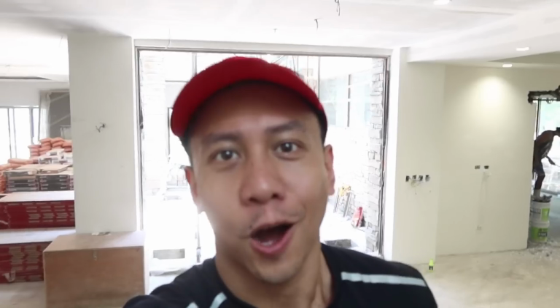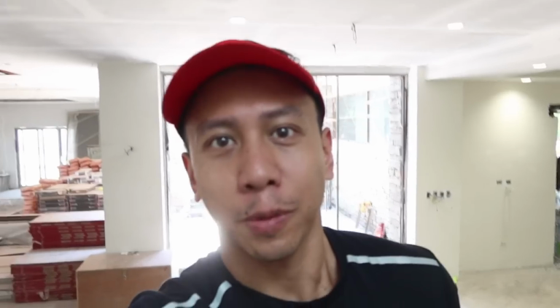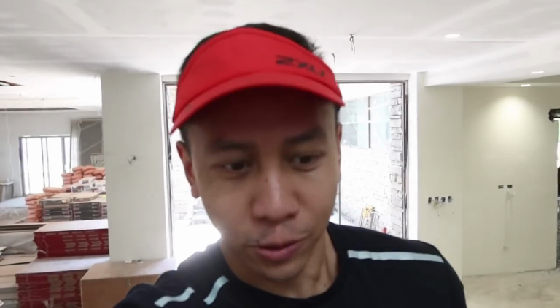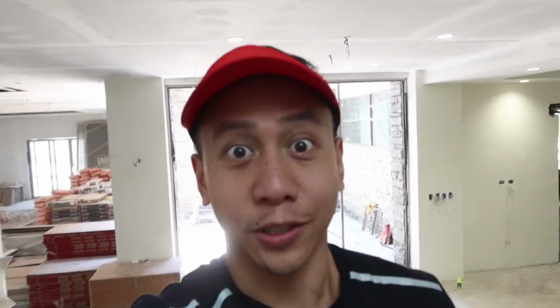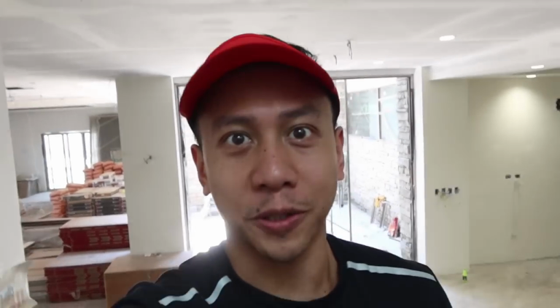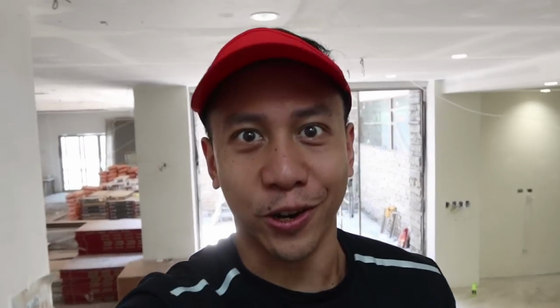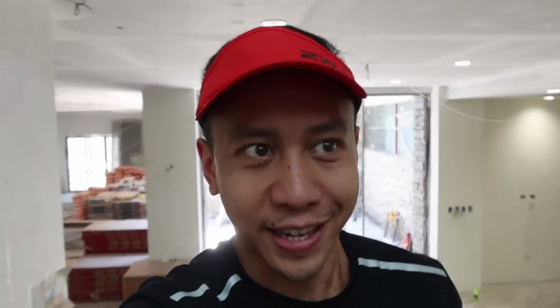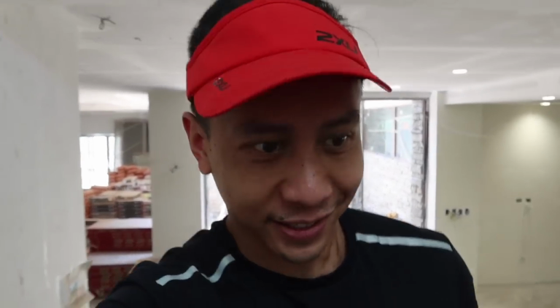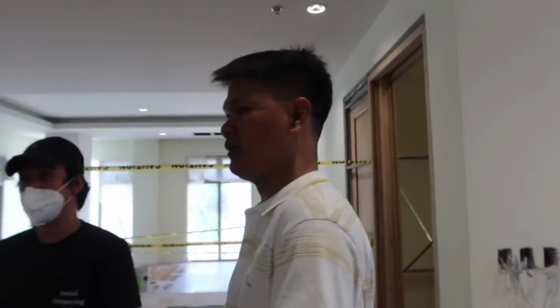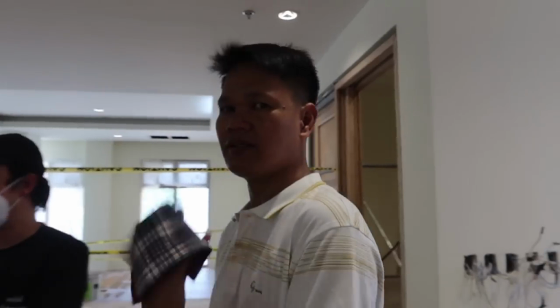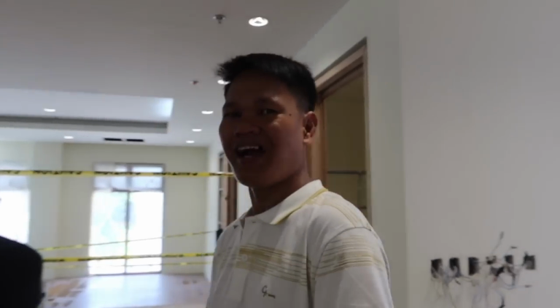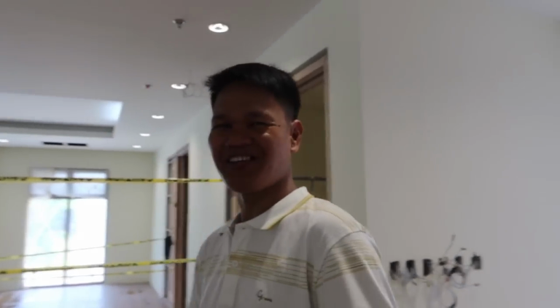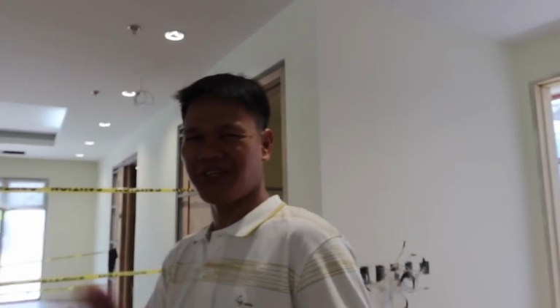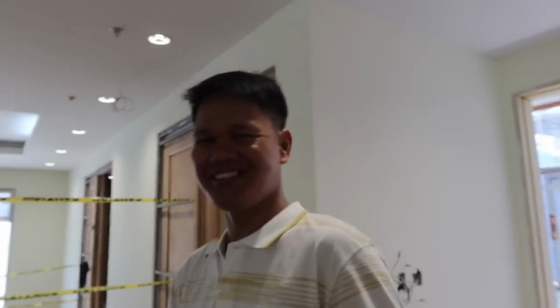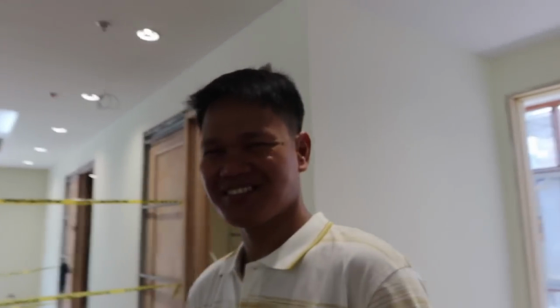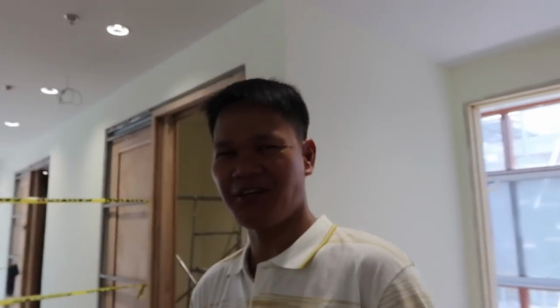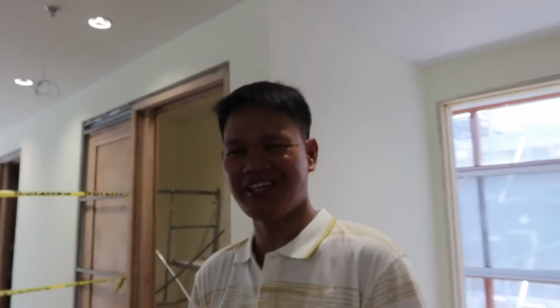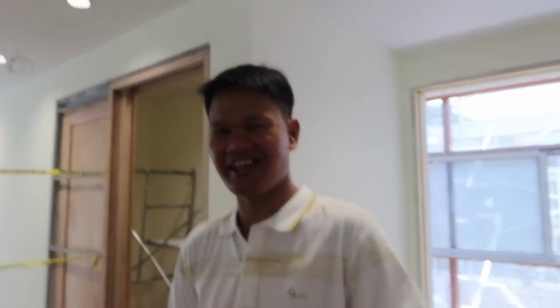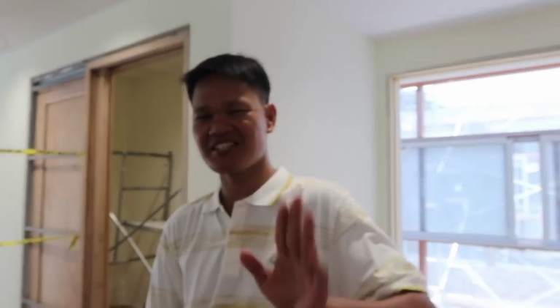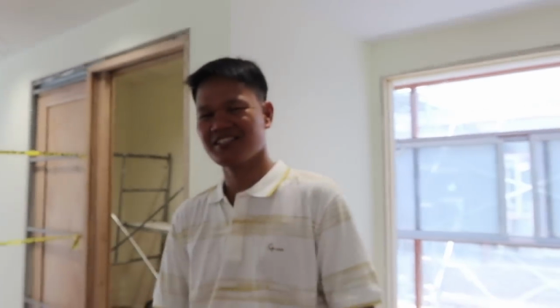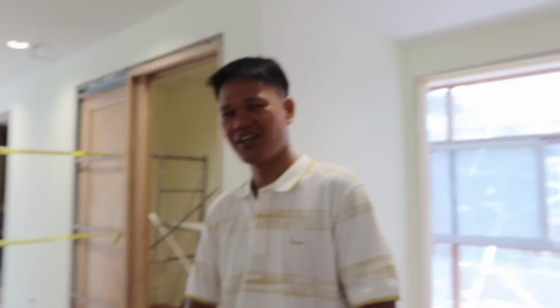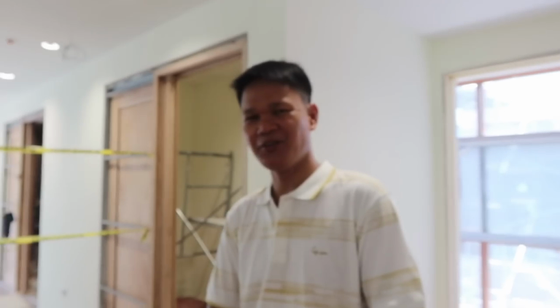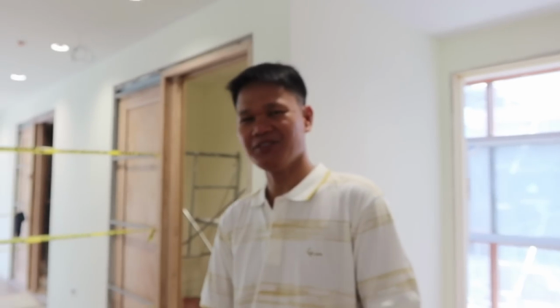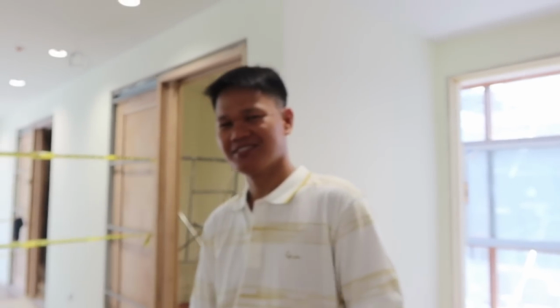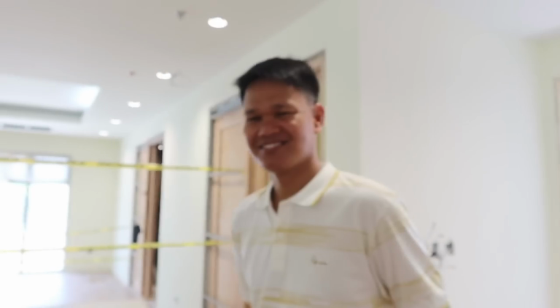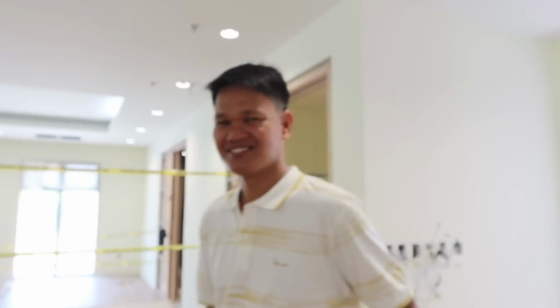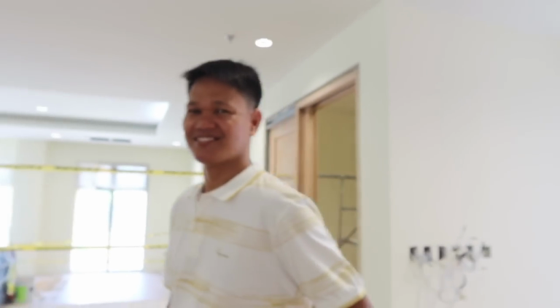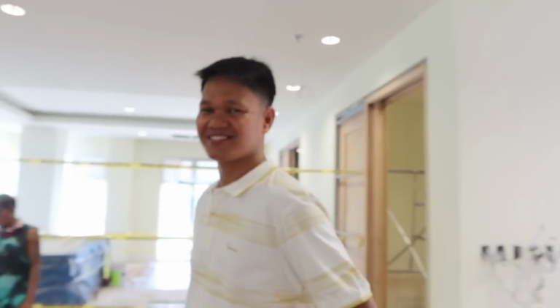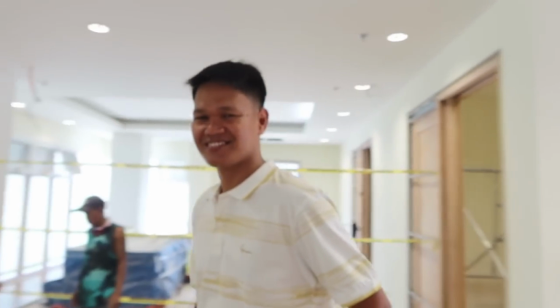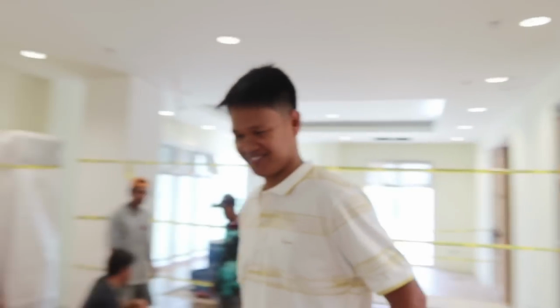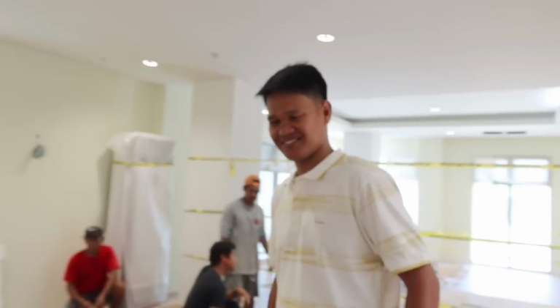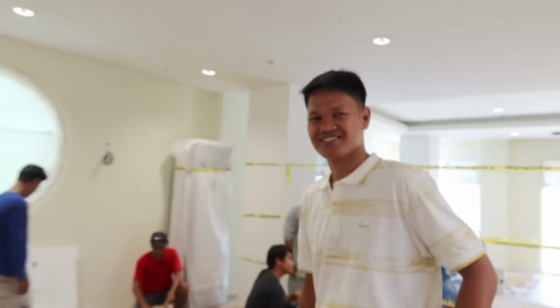Alright Mabuhay Squad, let's go upstairs. Nice haircut, Engineer. Good morning. This is Engineer Isaac — he's been living here overseeing the project.